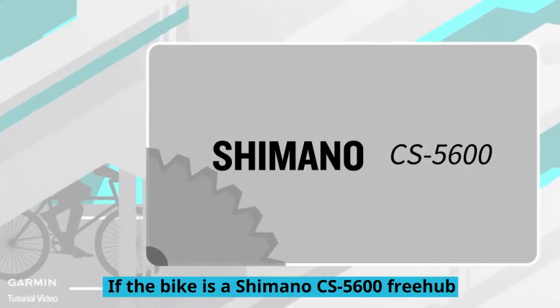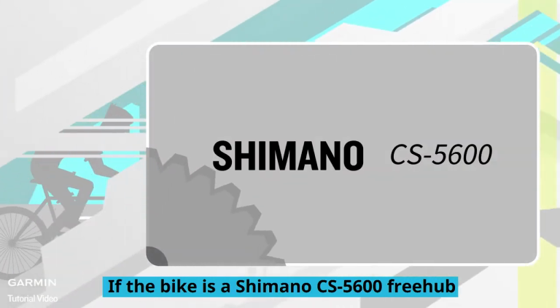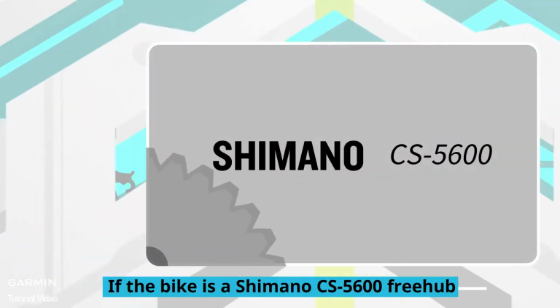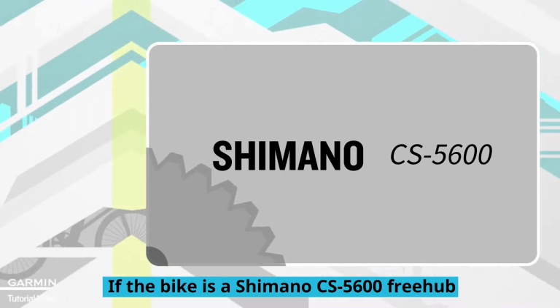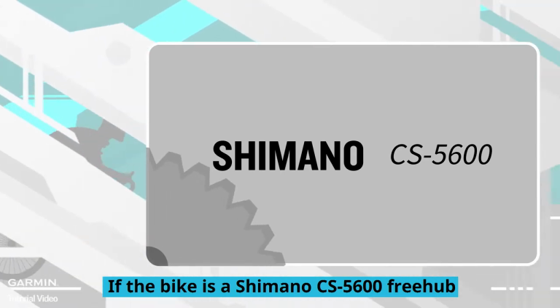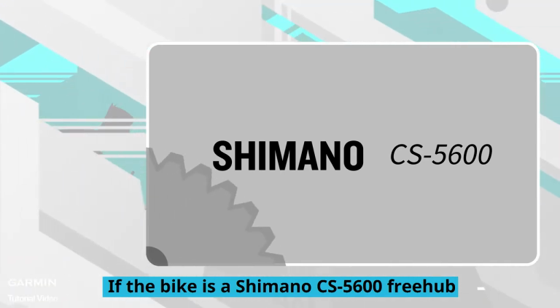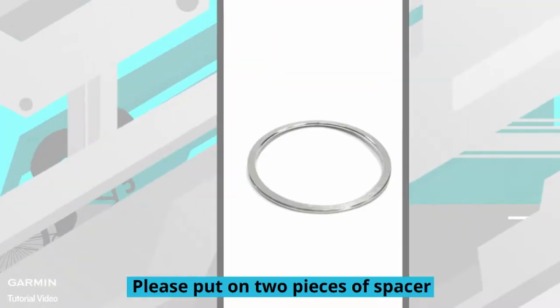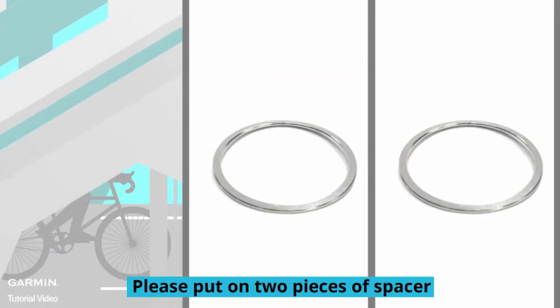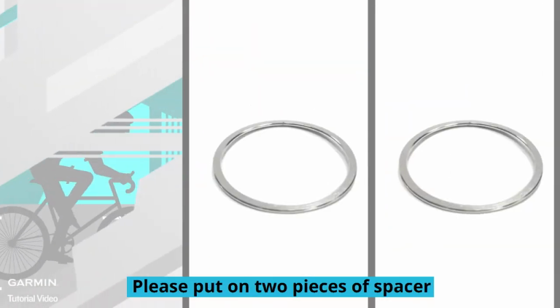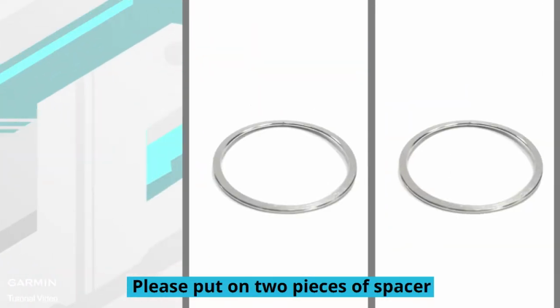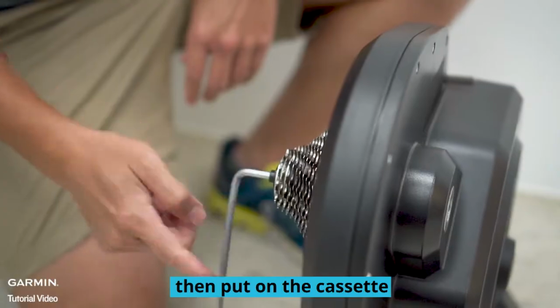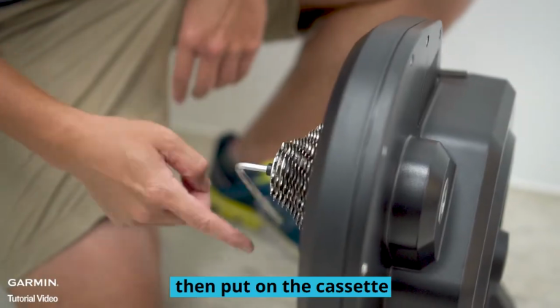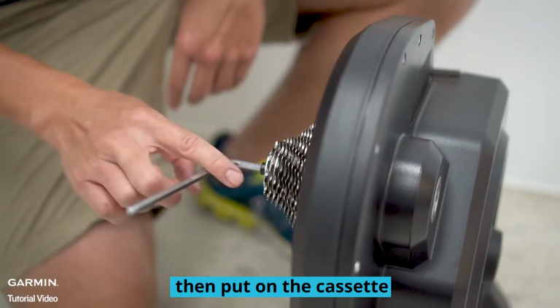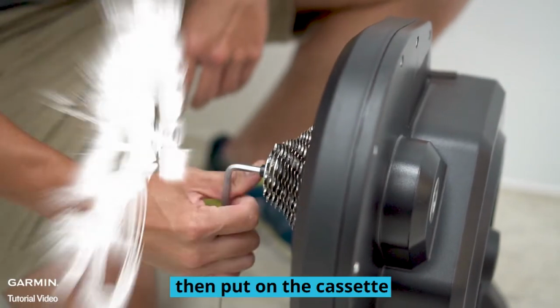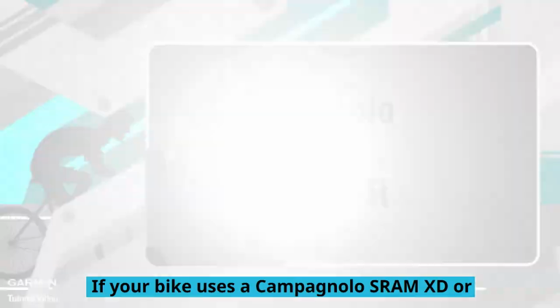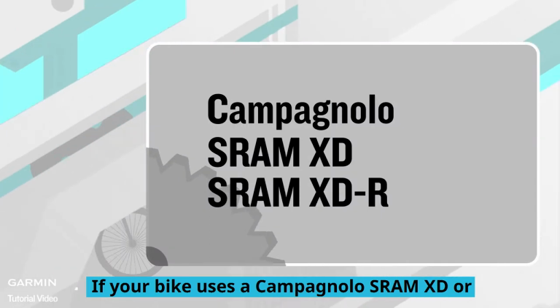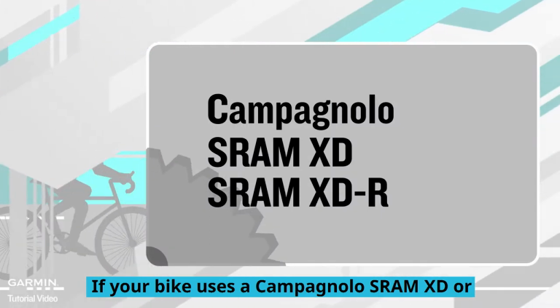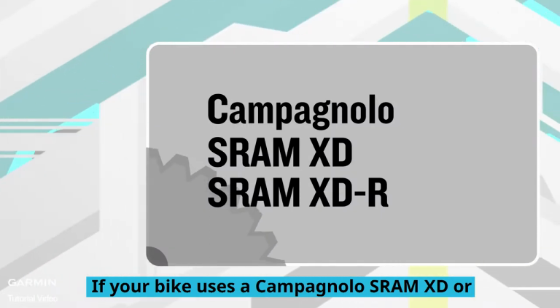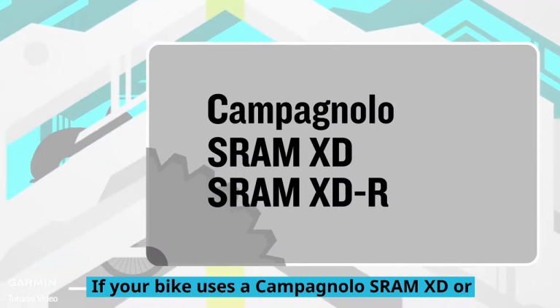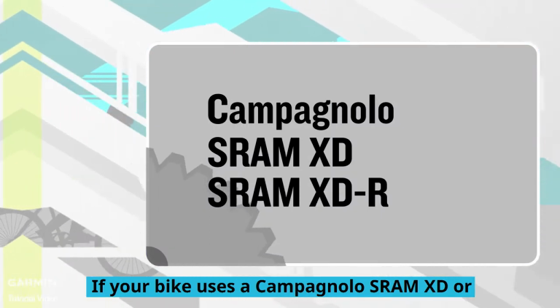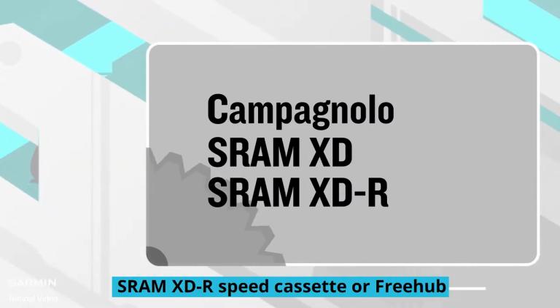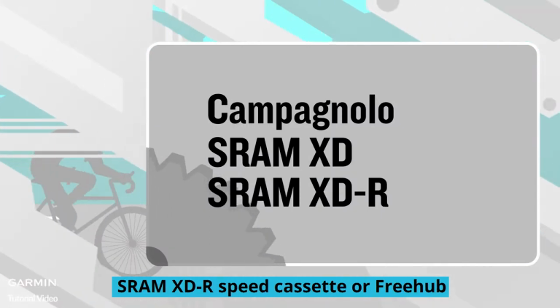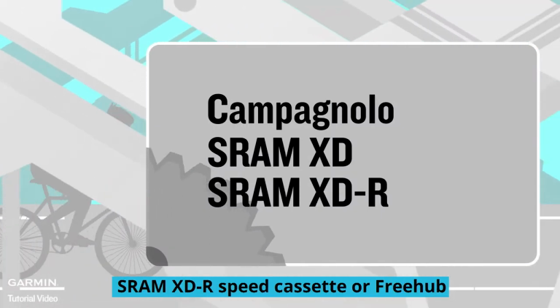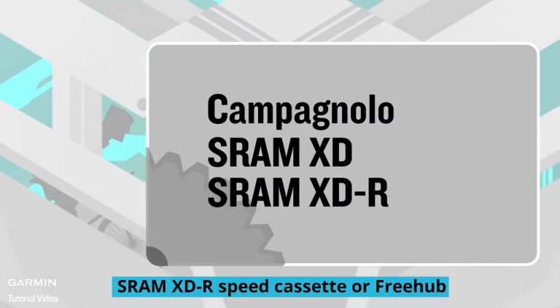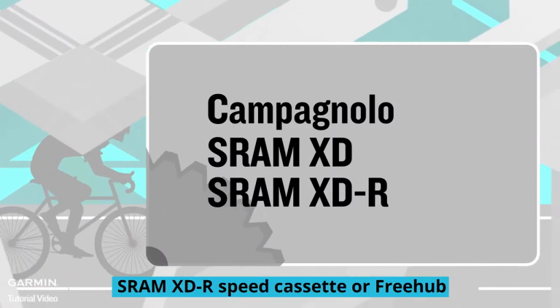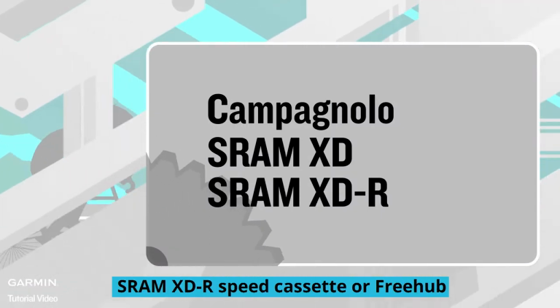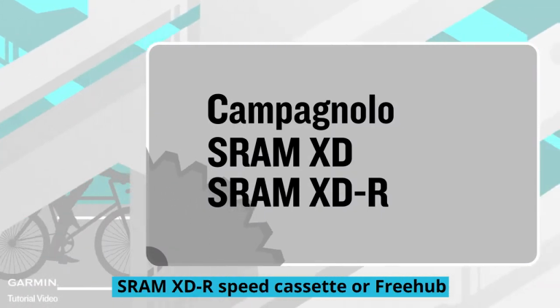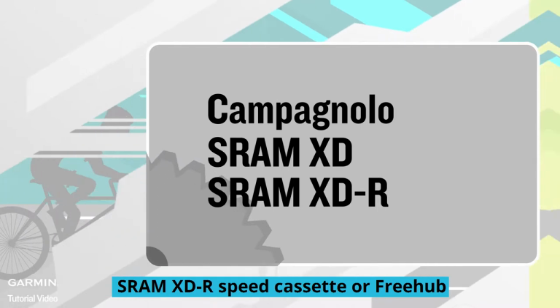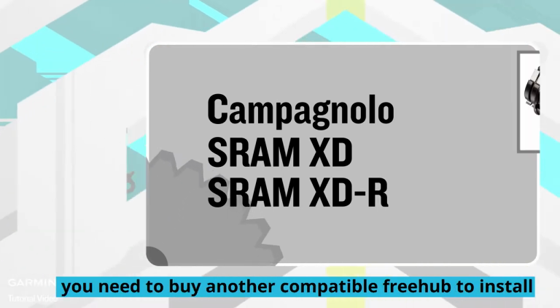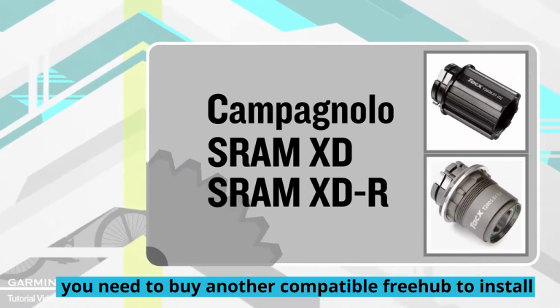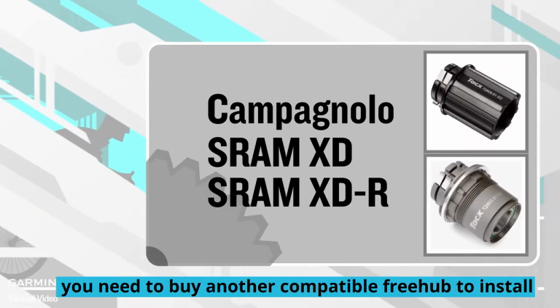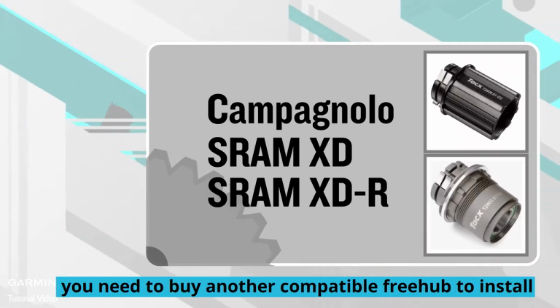If the bike is a Shimano CS5600 freehub, please put on two pieces of spacer, then put on the cassette. If your bike uses a Campagnolo, SRAM XD, or SRAM XDR speed cassette or freehub, you need to buy another compatible freehub to install.